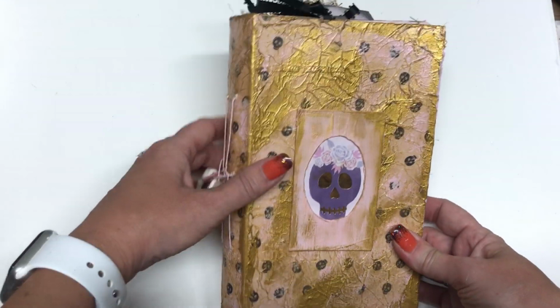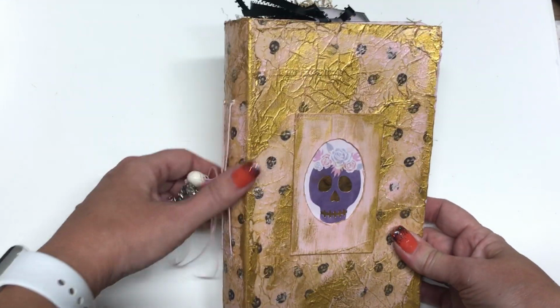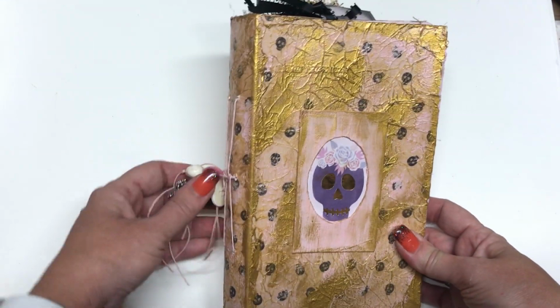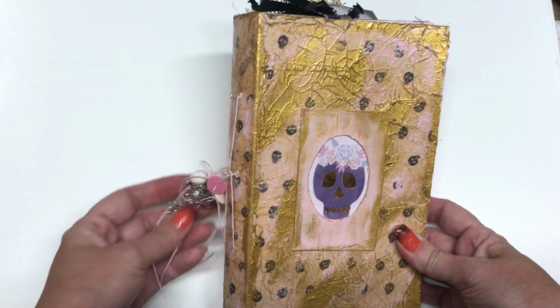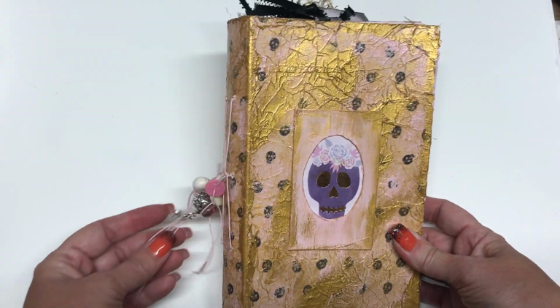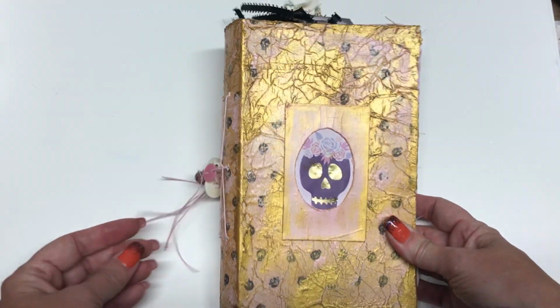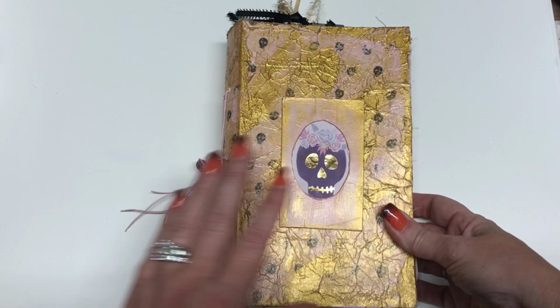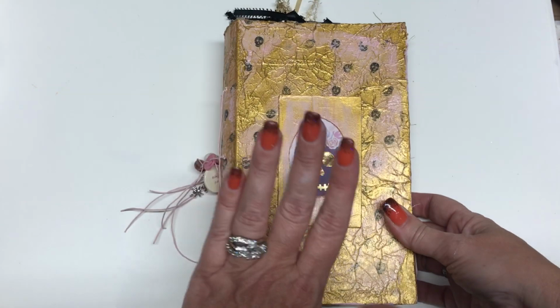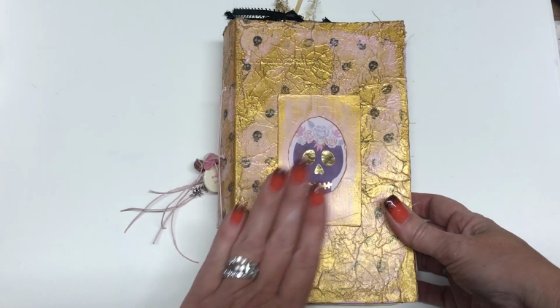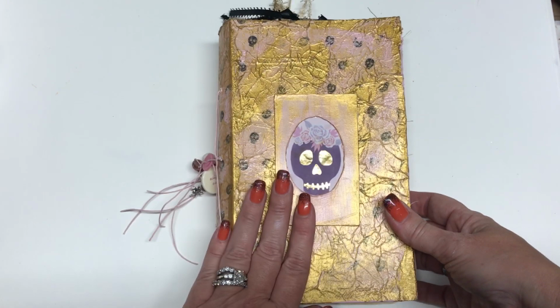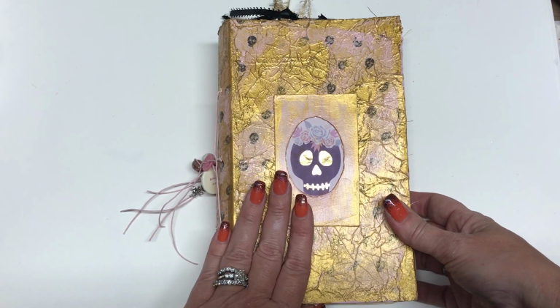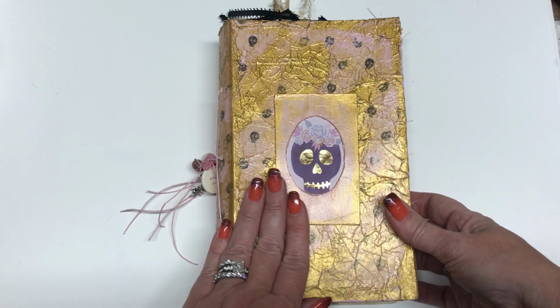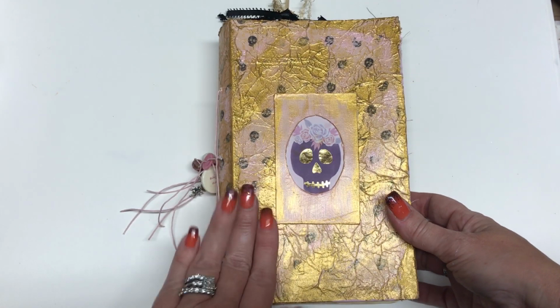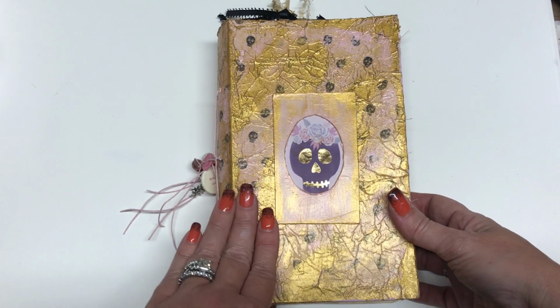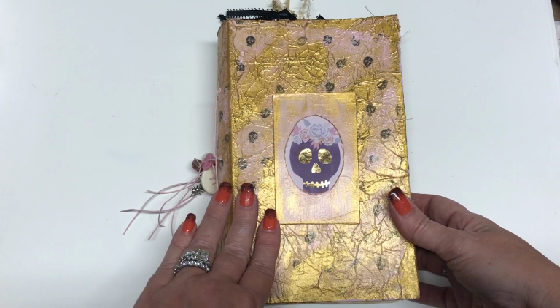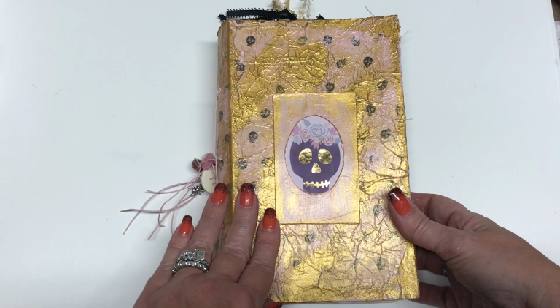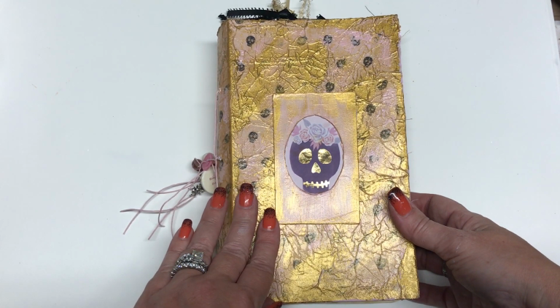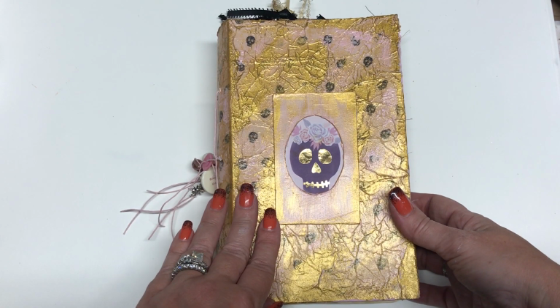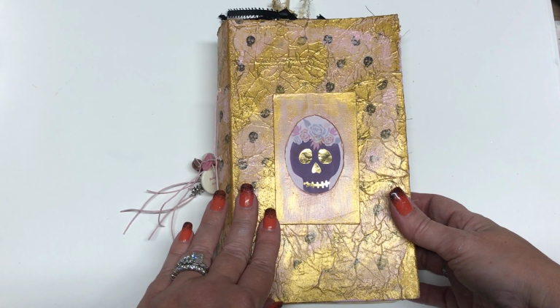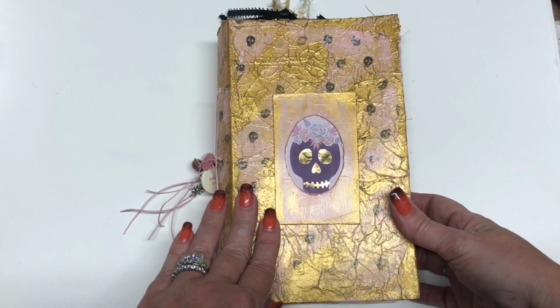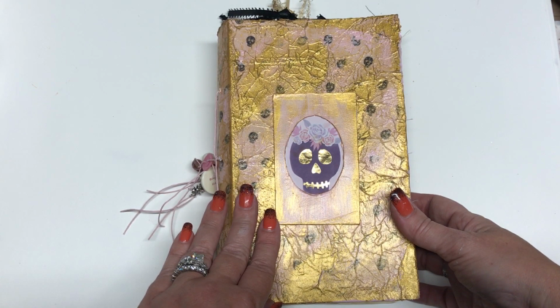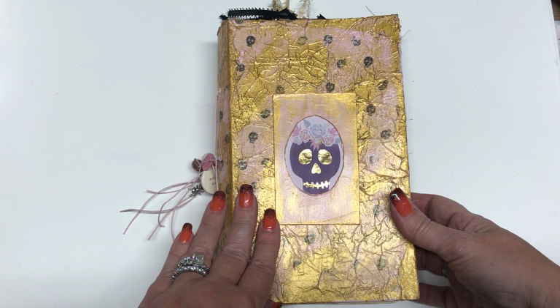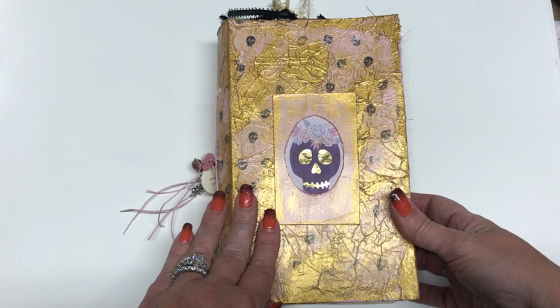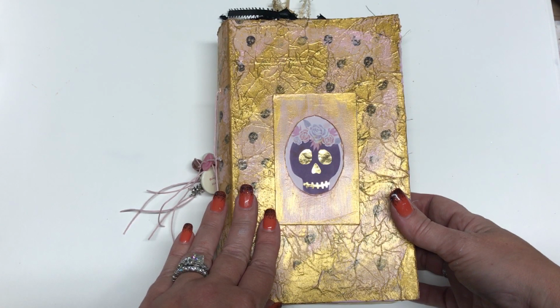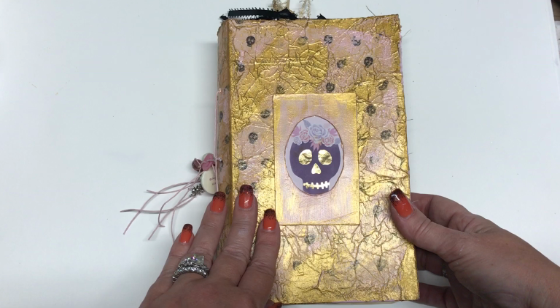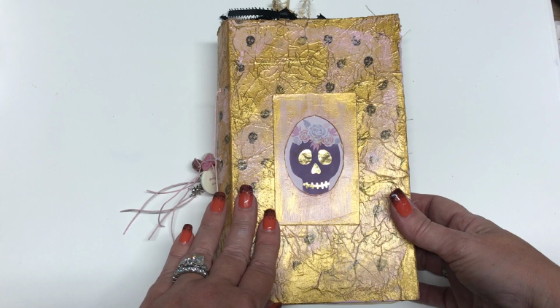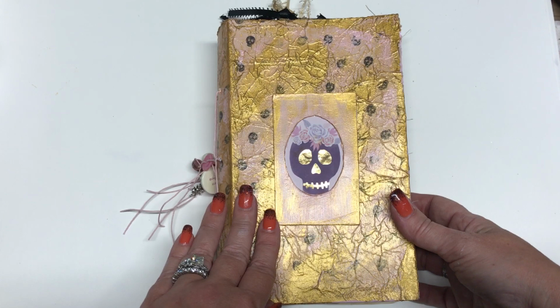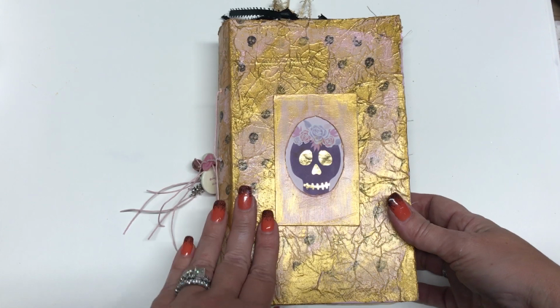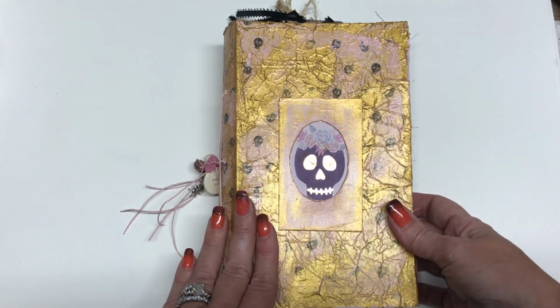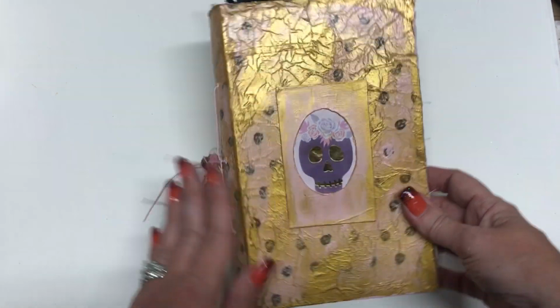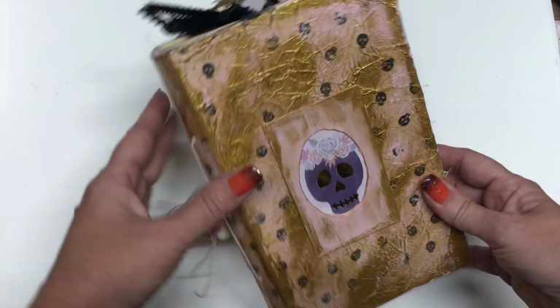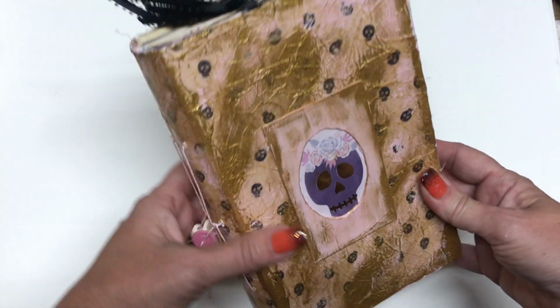All together it has three signatures with 40 pages. So if you count the front and the back, that would be like 80 pages.